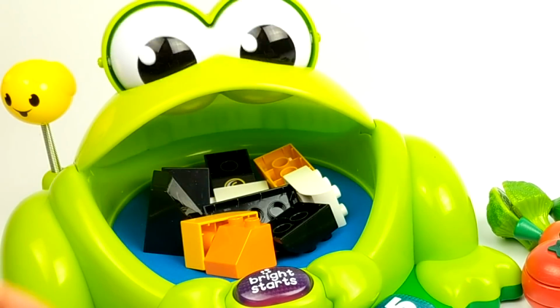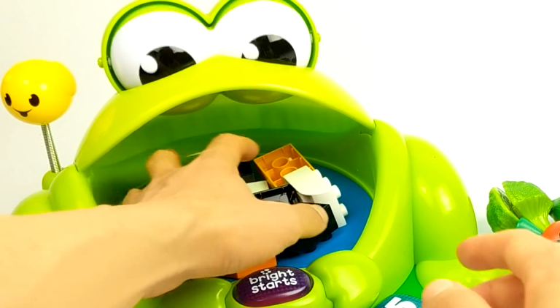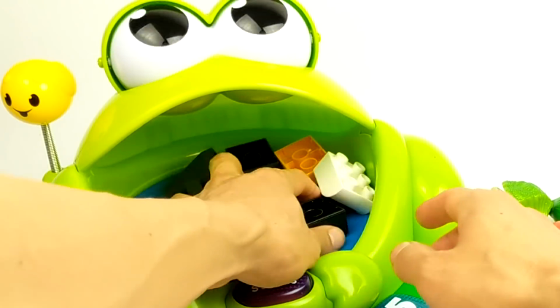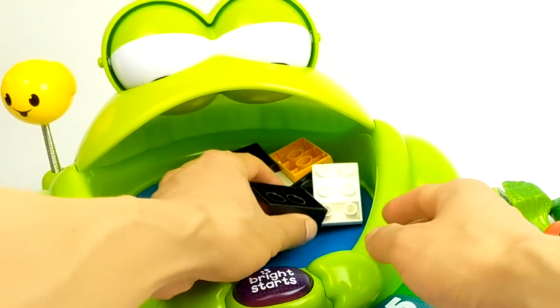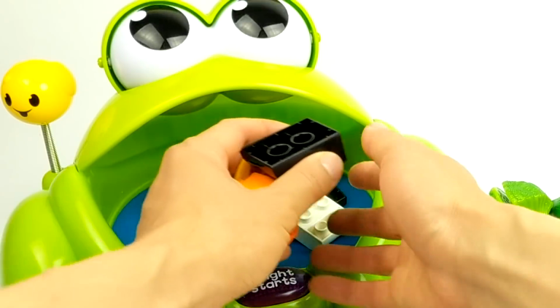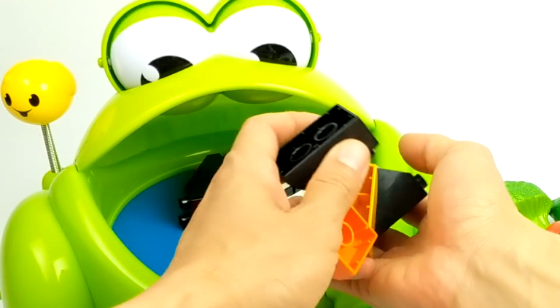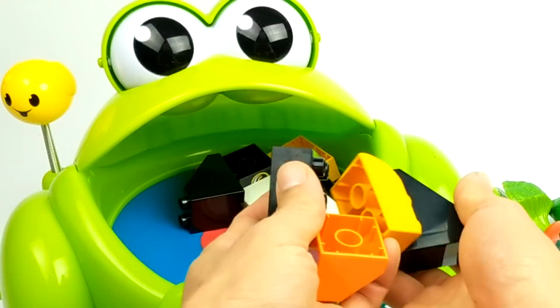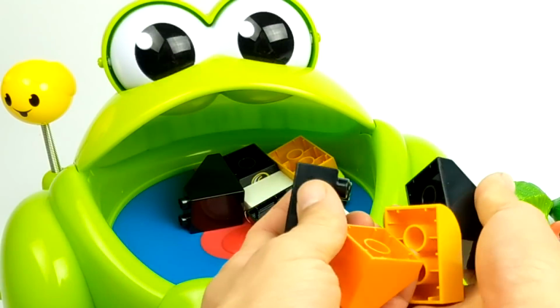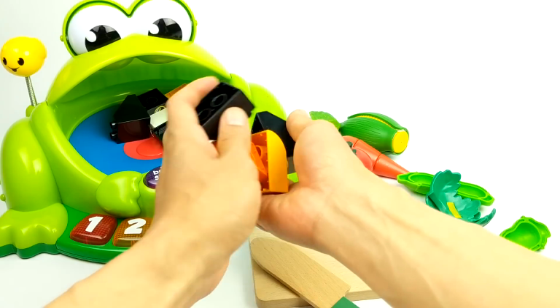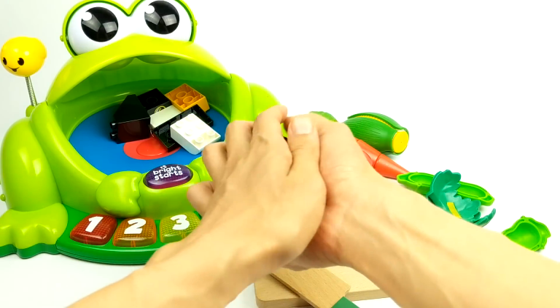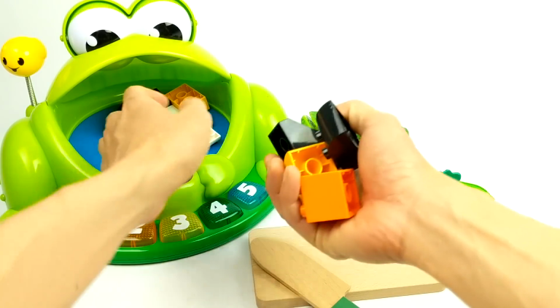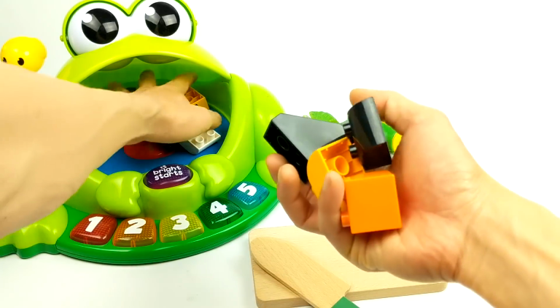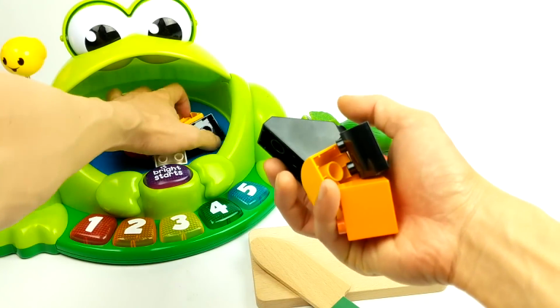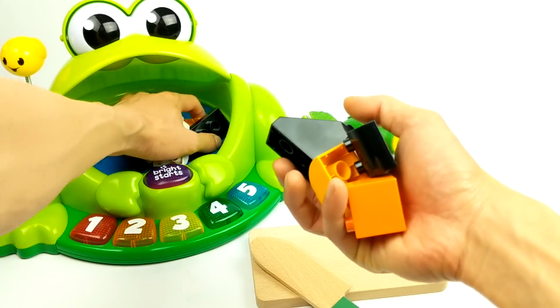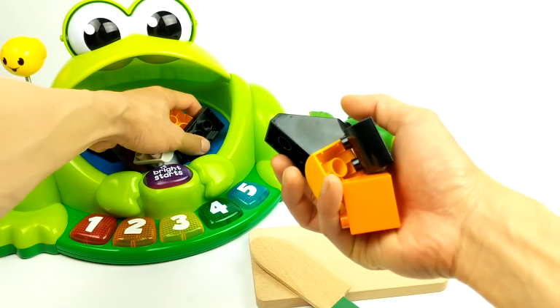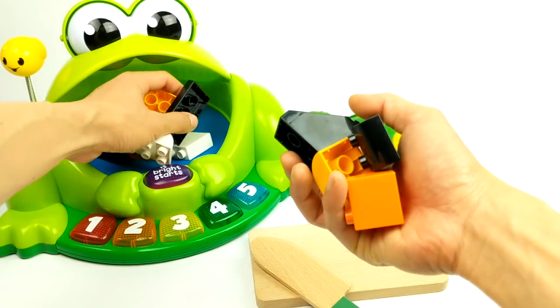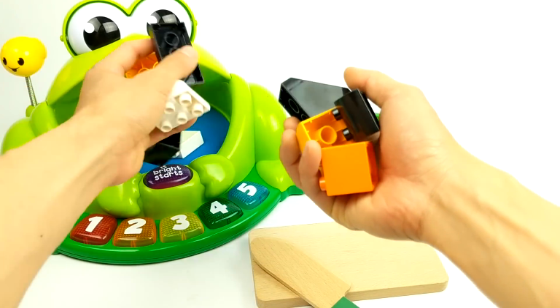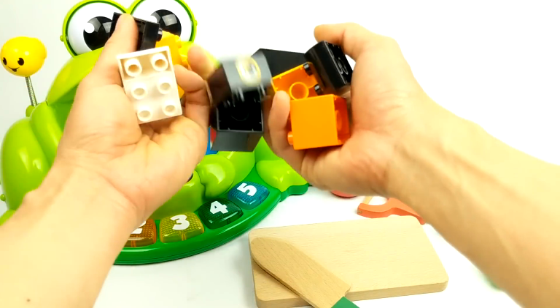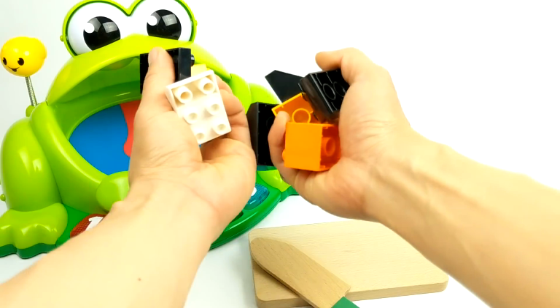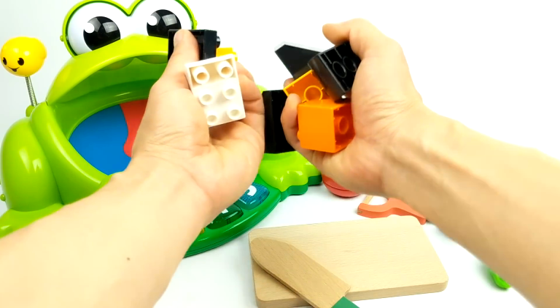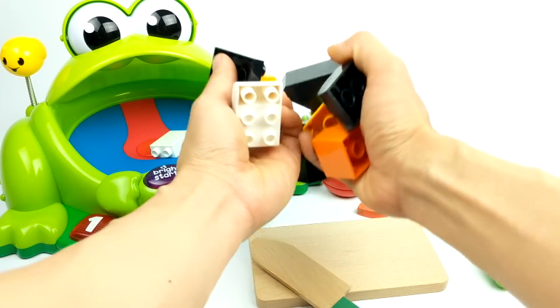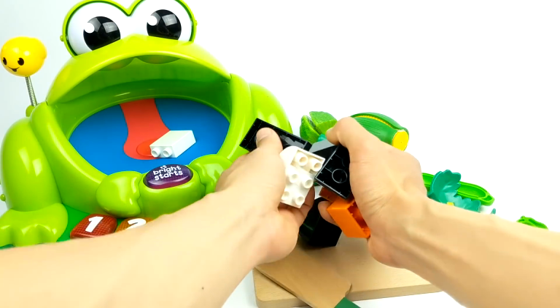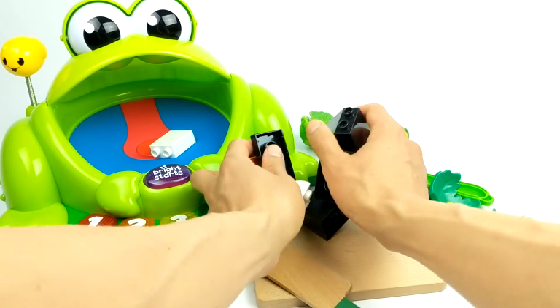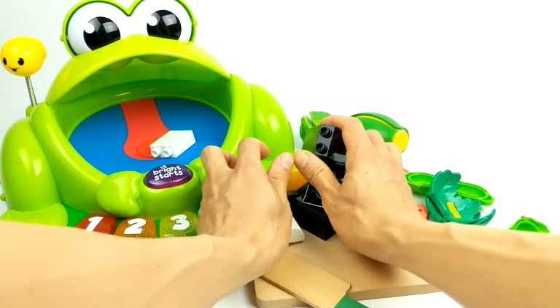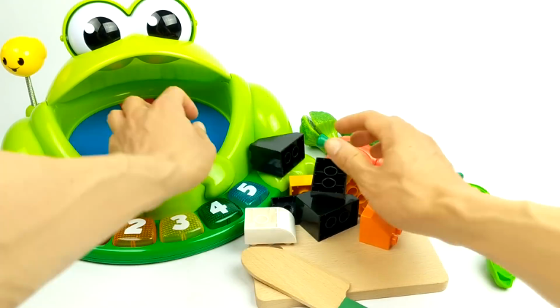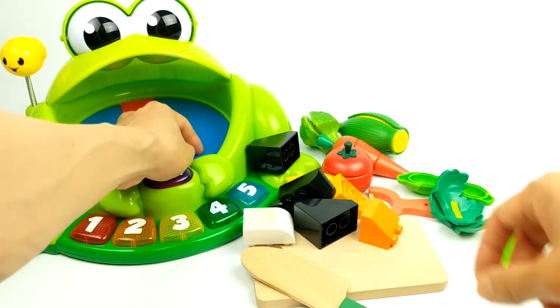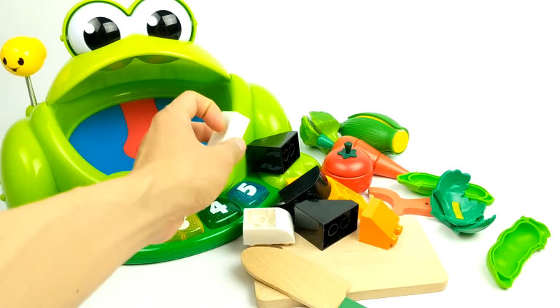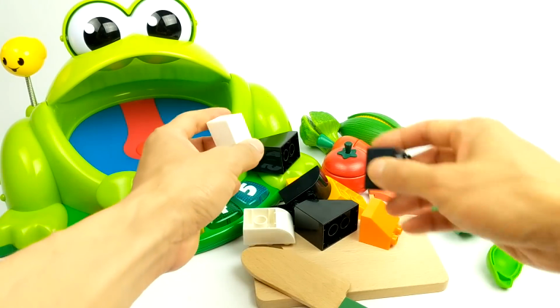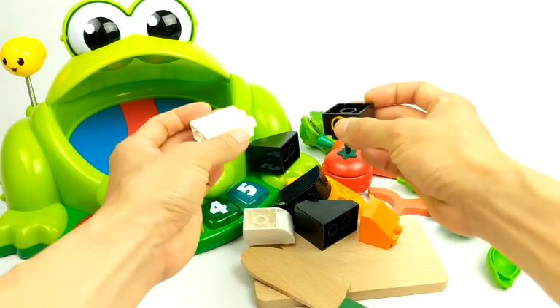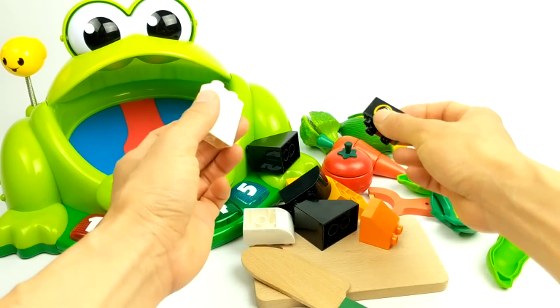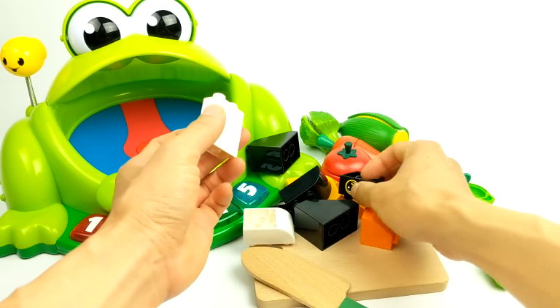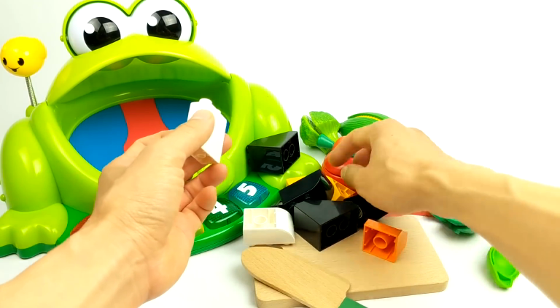What is this? It's building blocks. Cool. I wonder what we can do with these blocks. Let's put them together and find out.